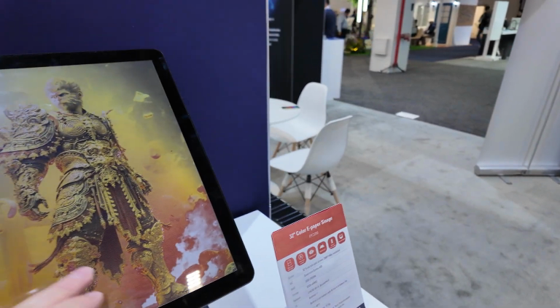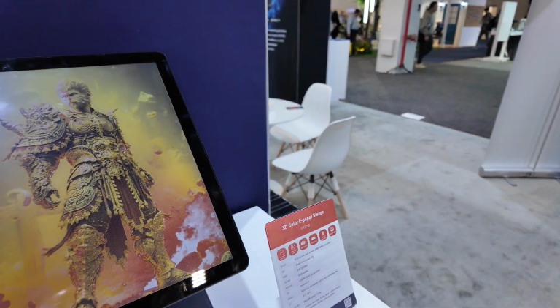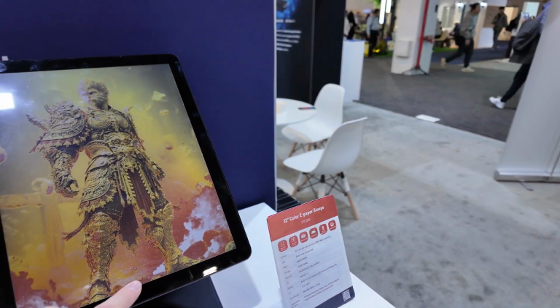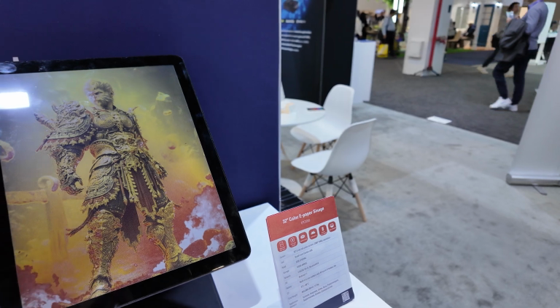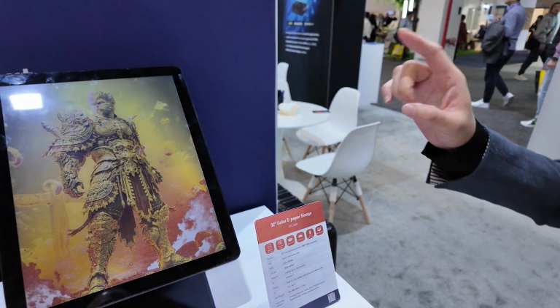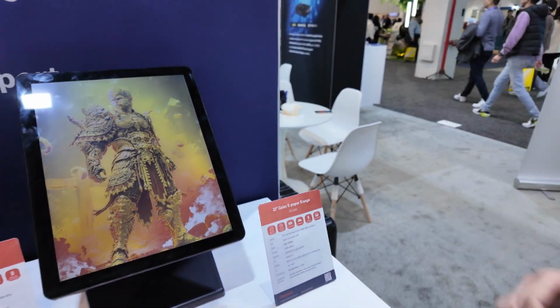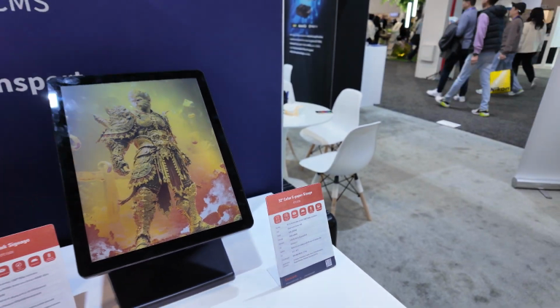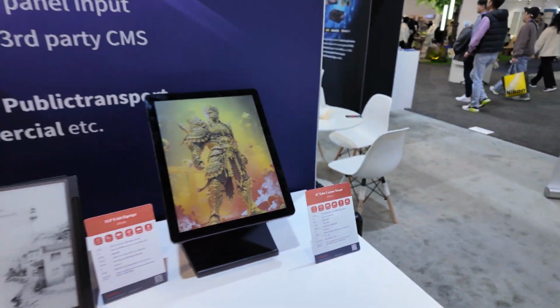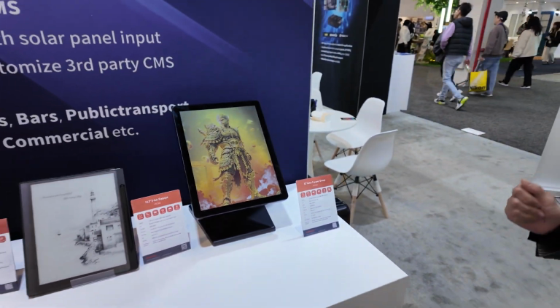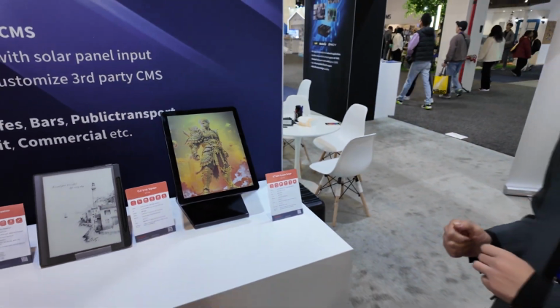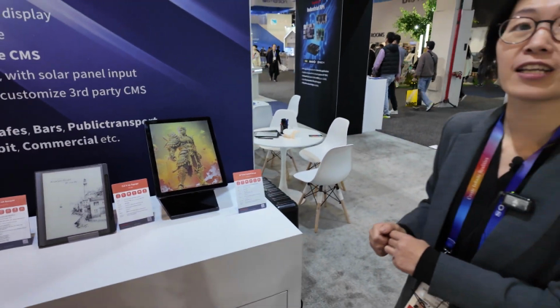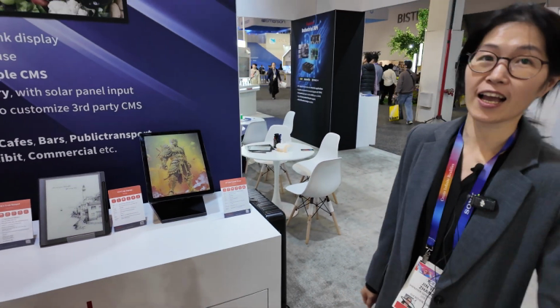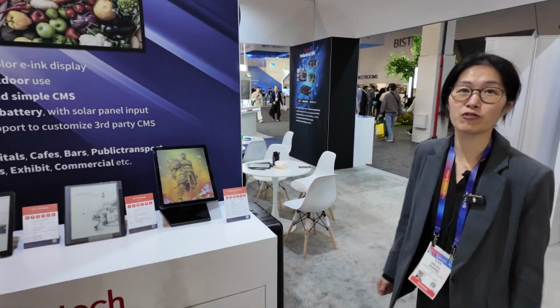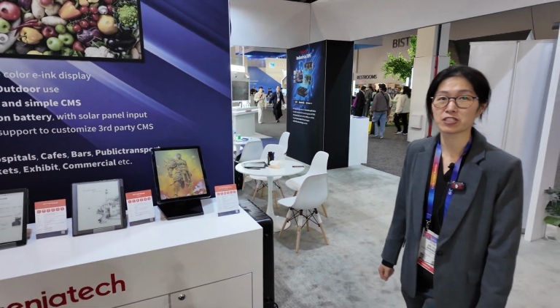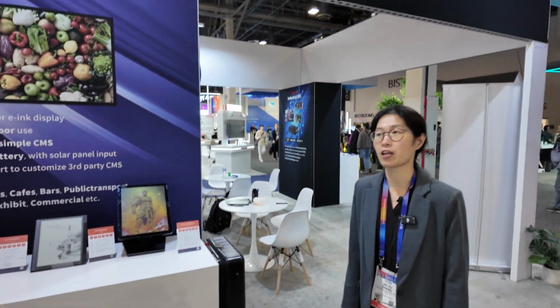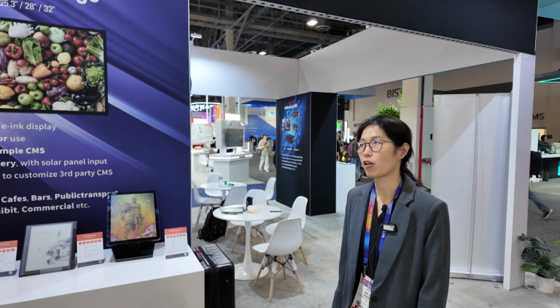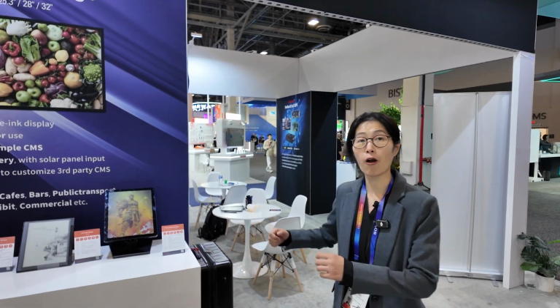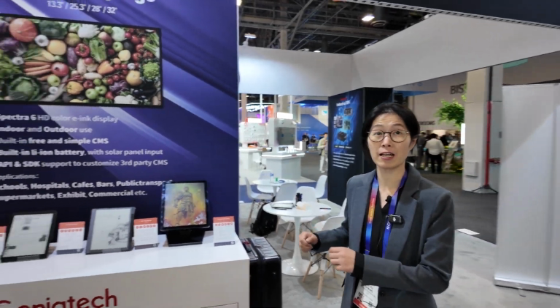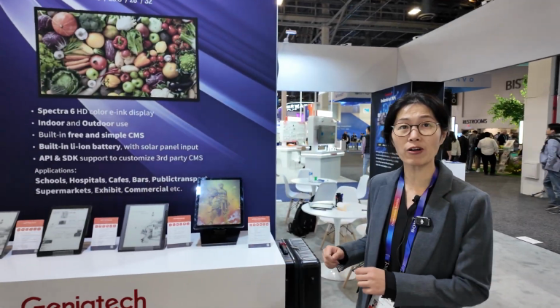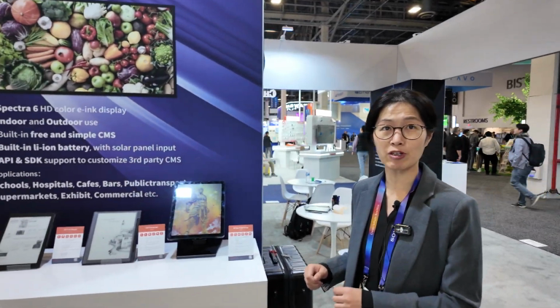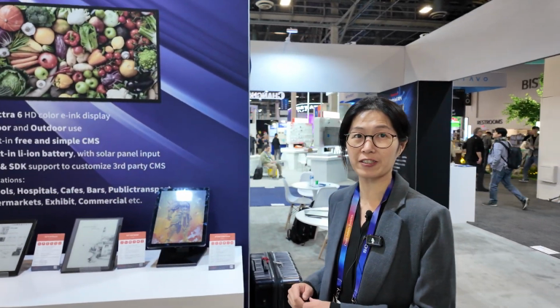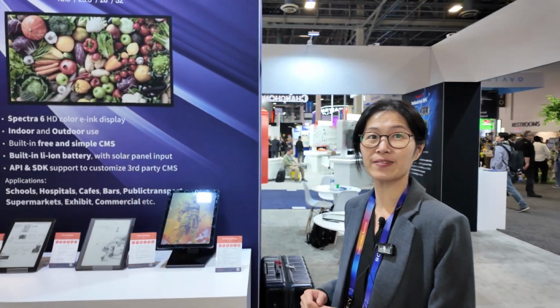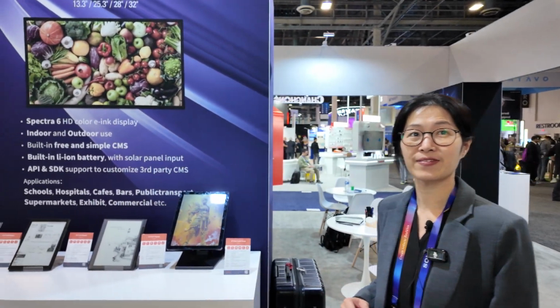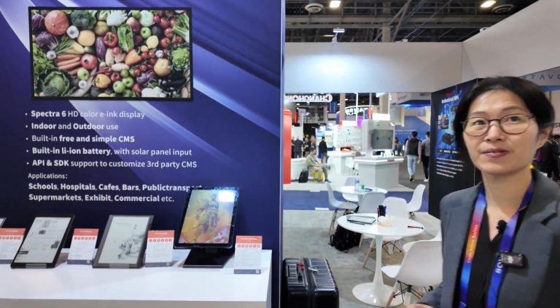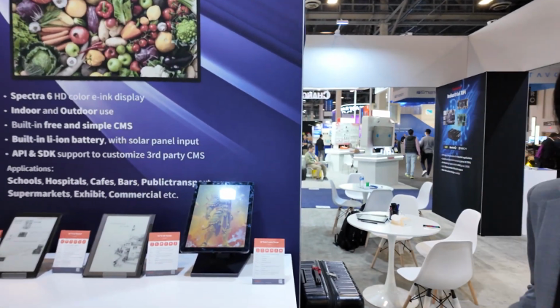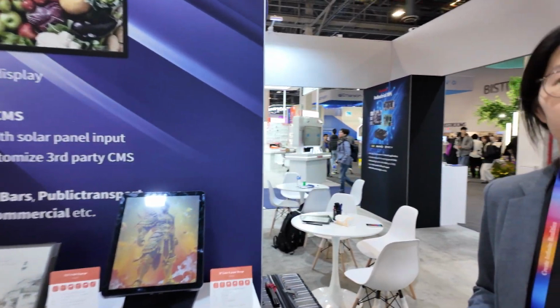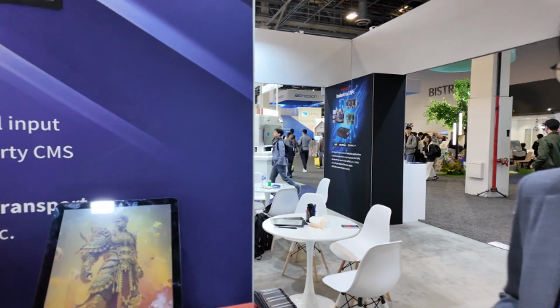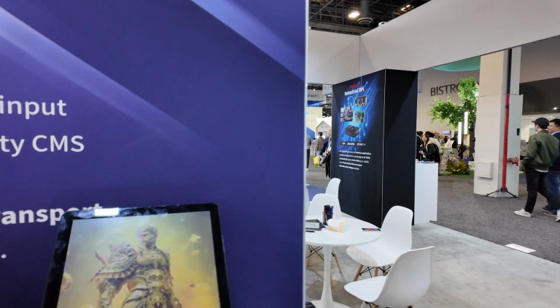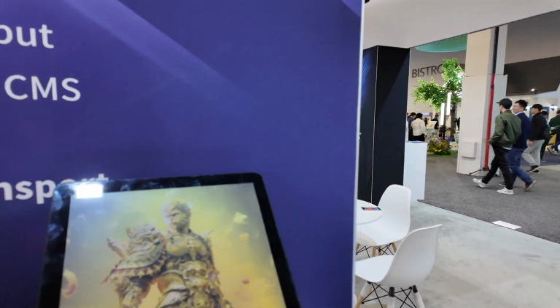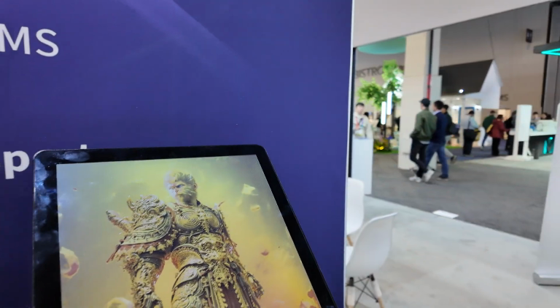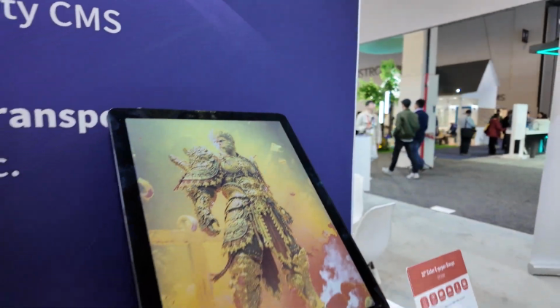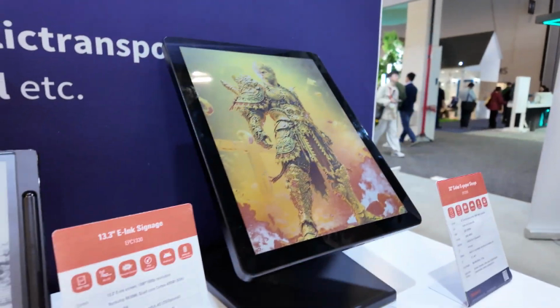Is it touch? No, it cannot be touched — it's mostly for digital signage, with lower power consumption. Once the image changes, it's essentially zero power.